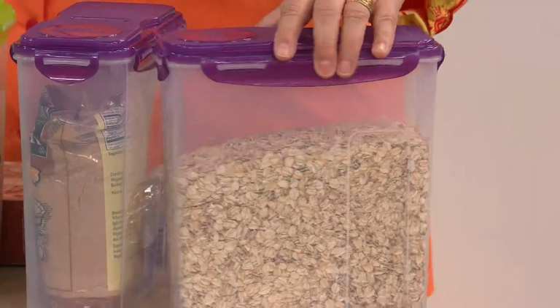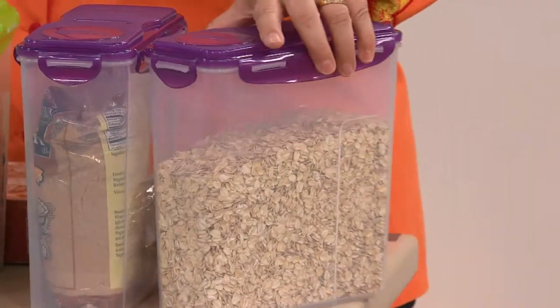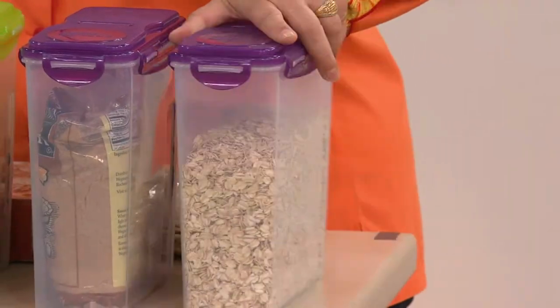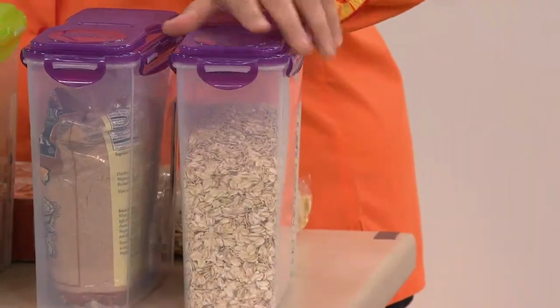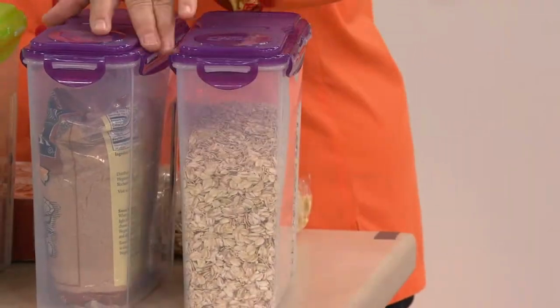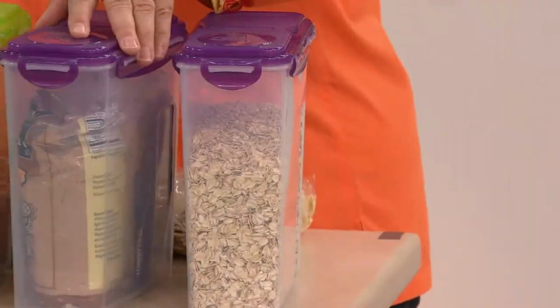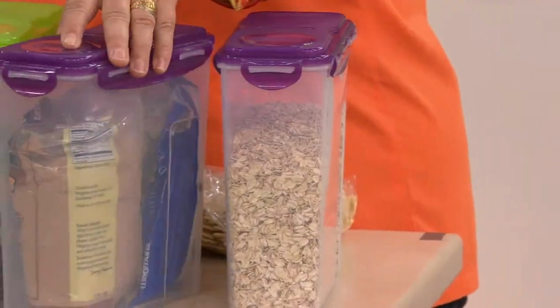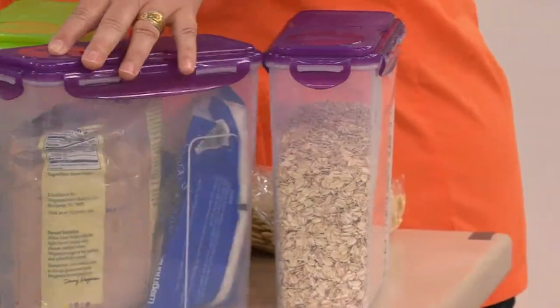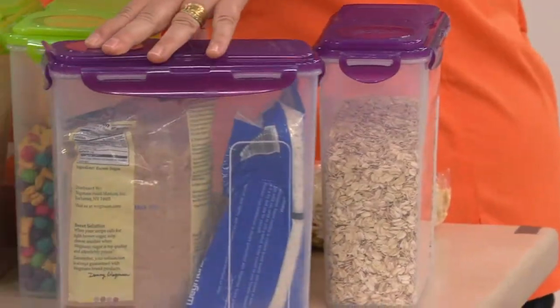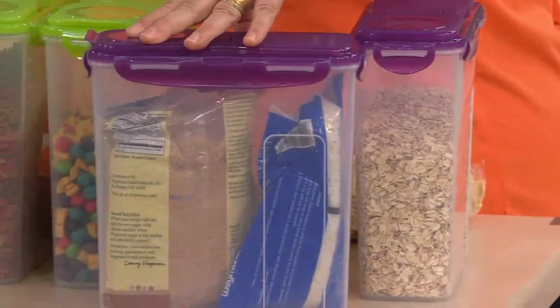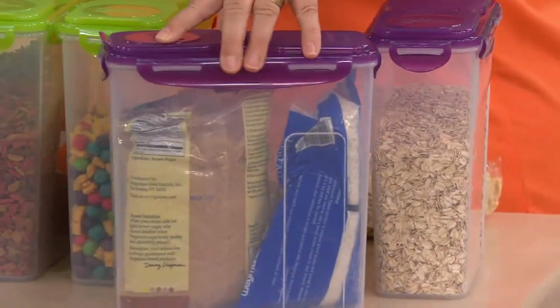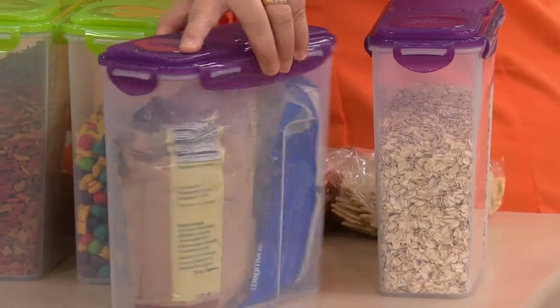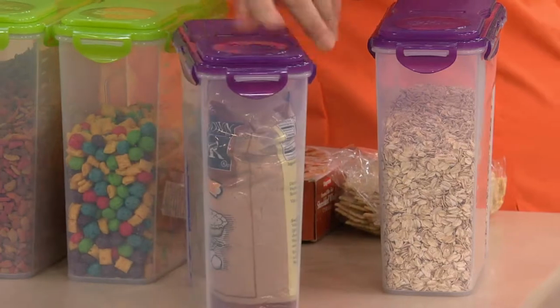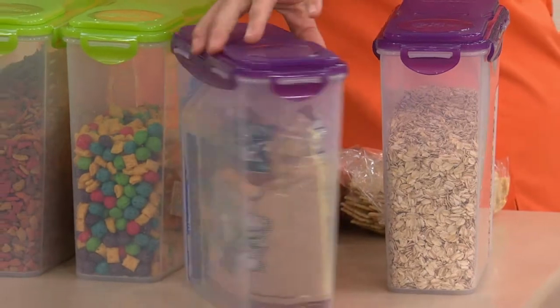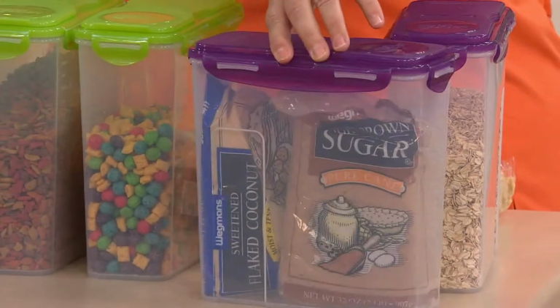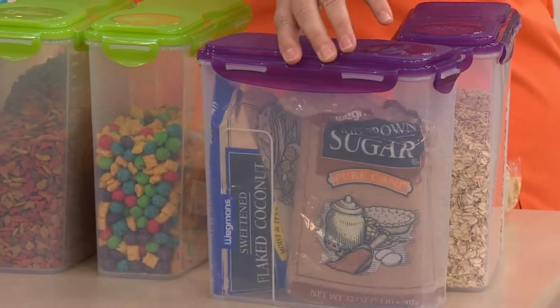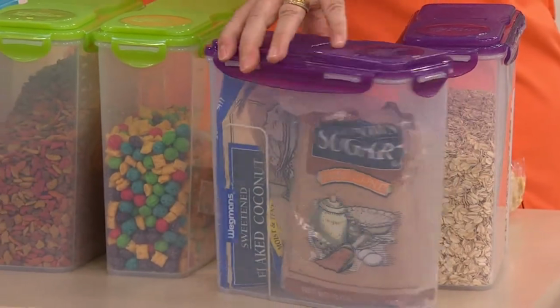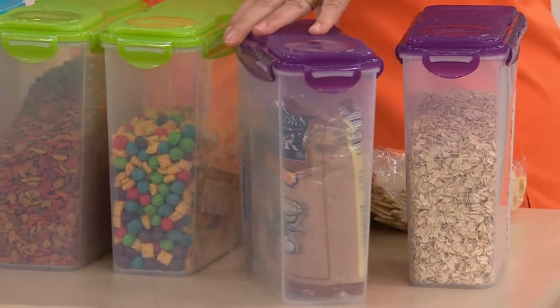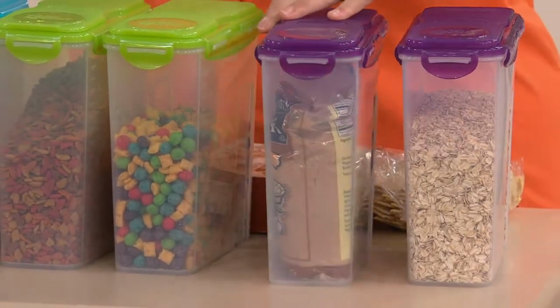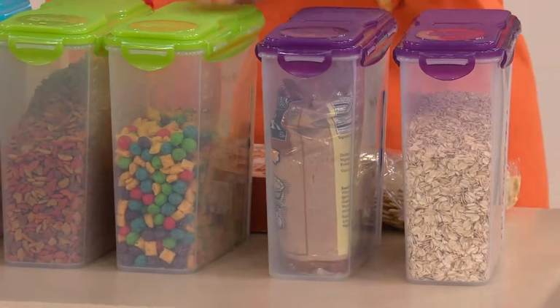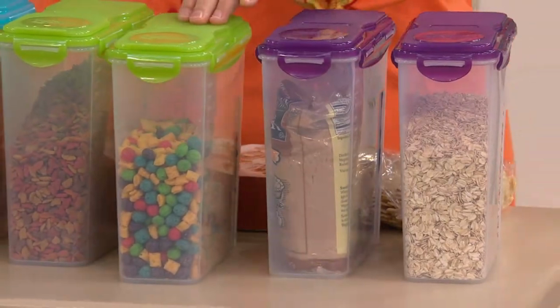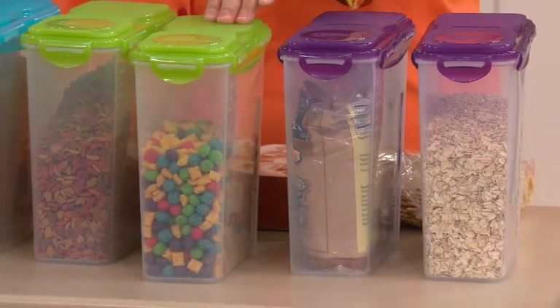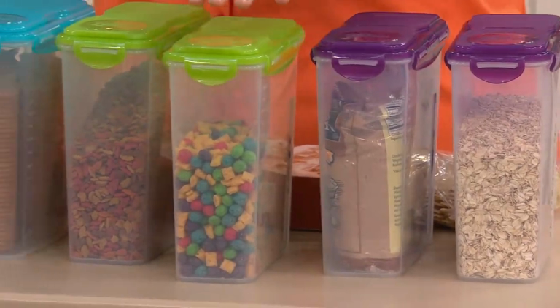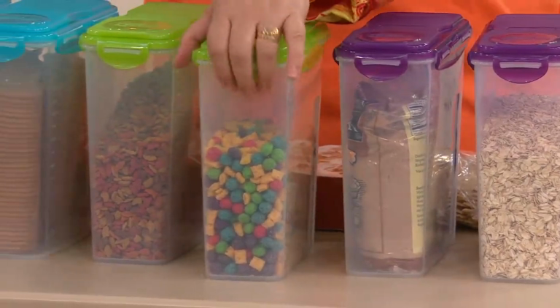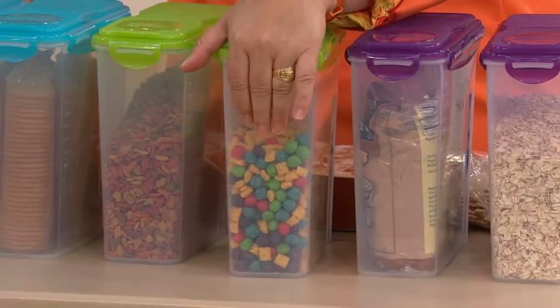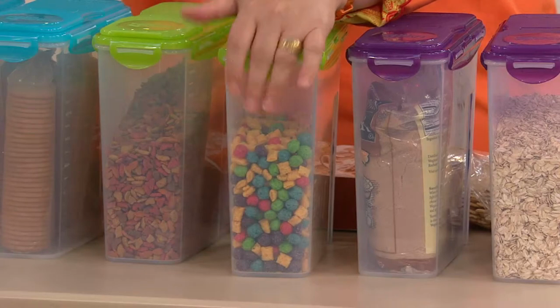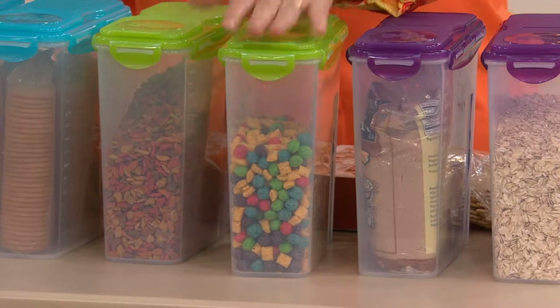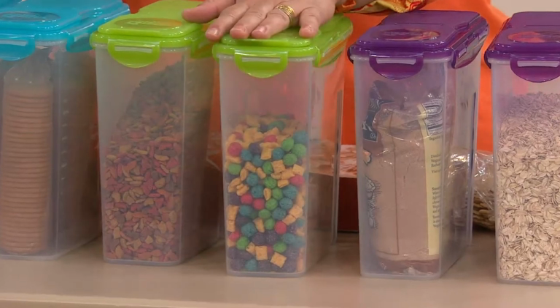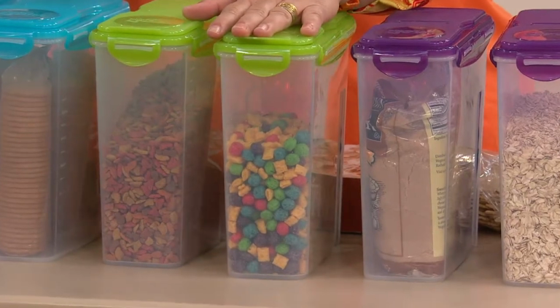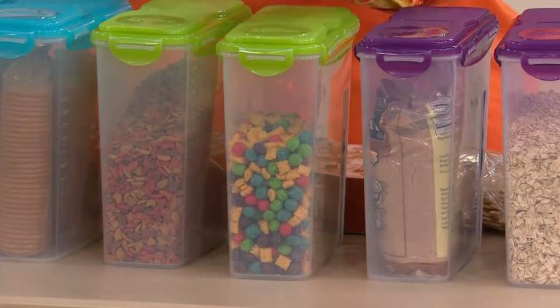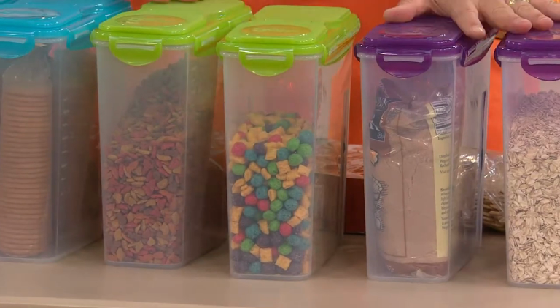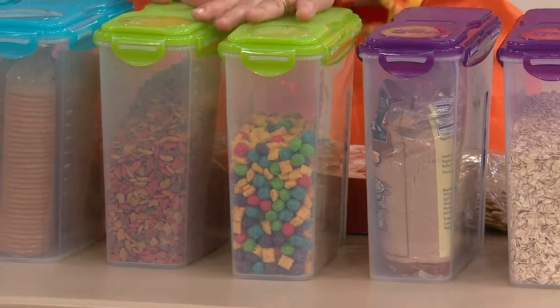So you can do oatmeal, your brown sugars, your coconuts, your confectionery sugars, and your regular boxes of cereal. That's the plum color, by the way.